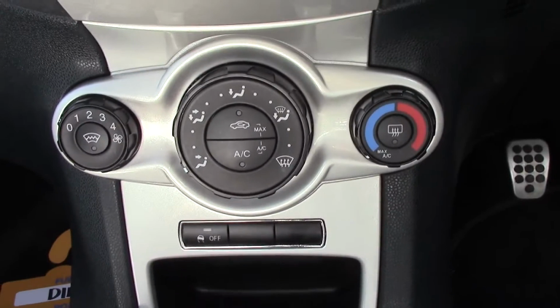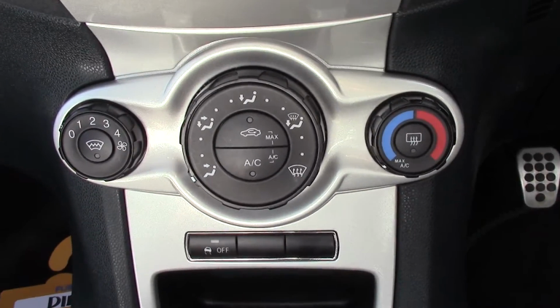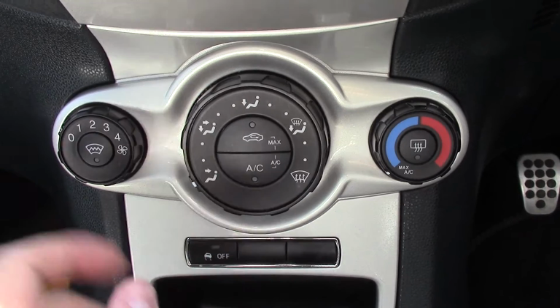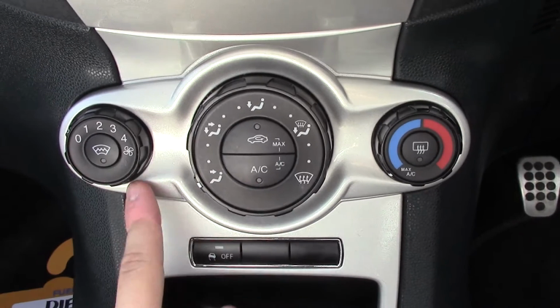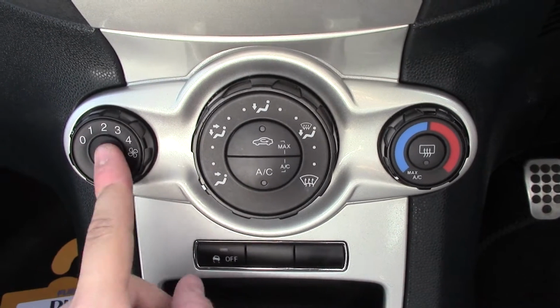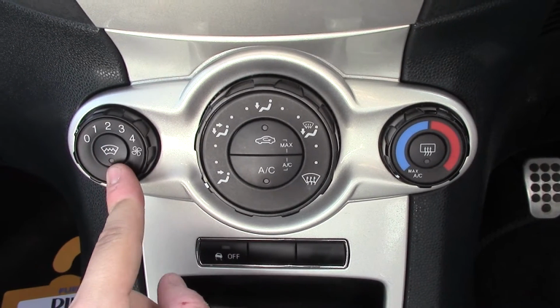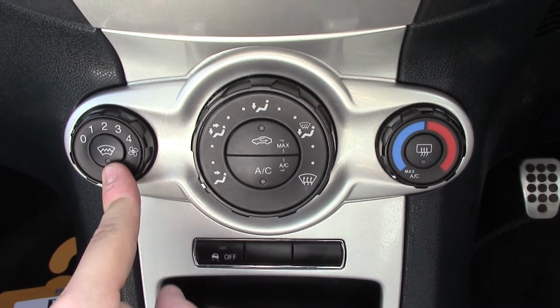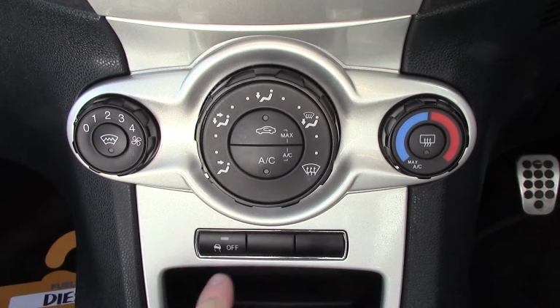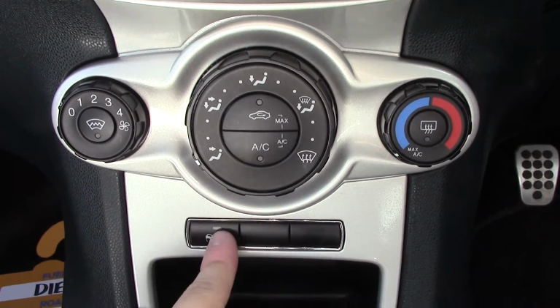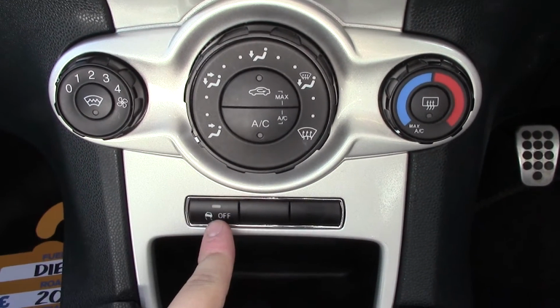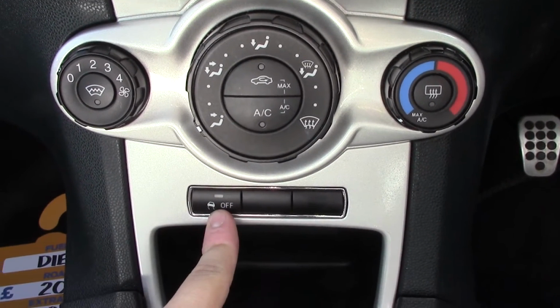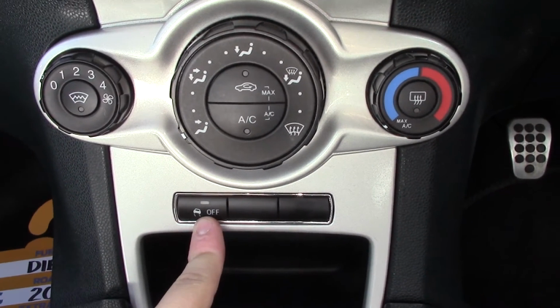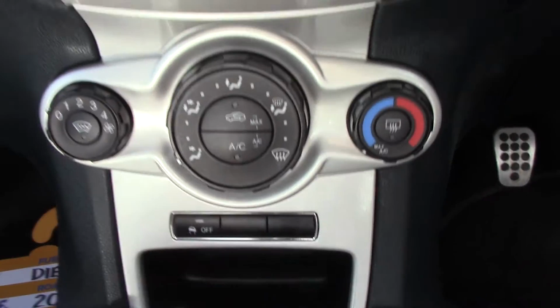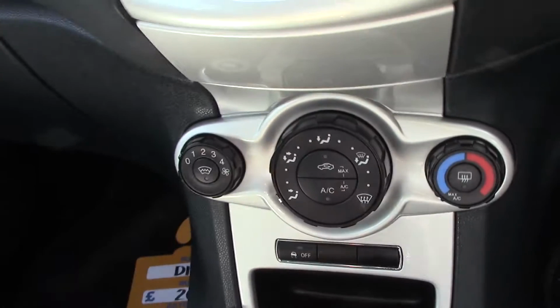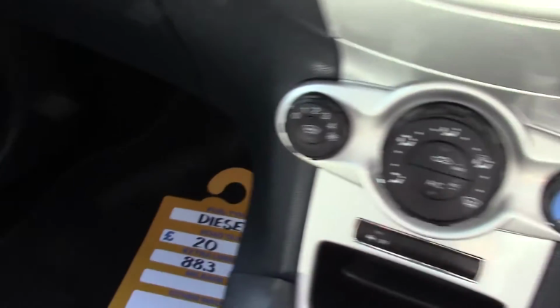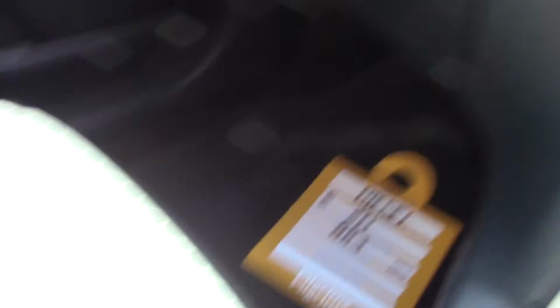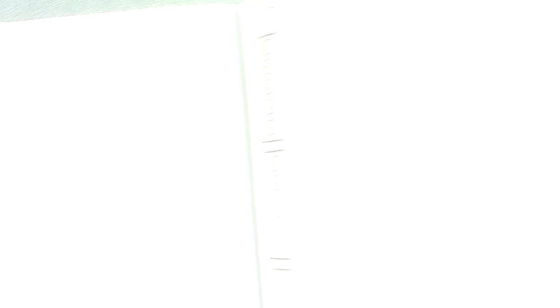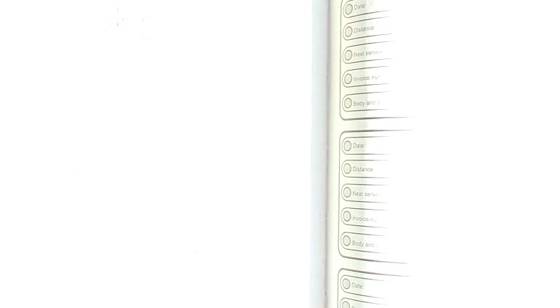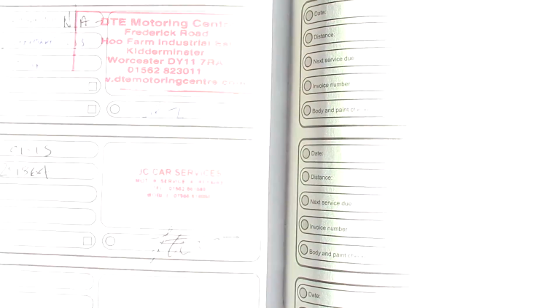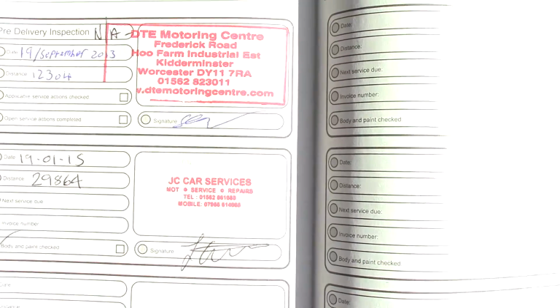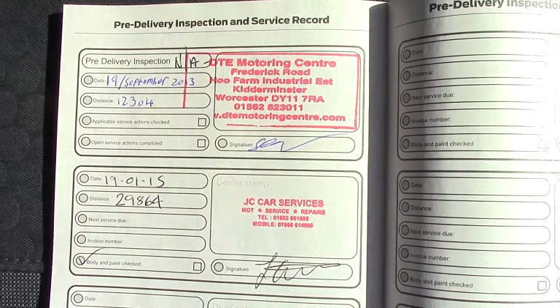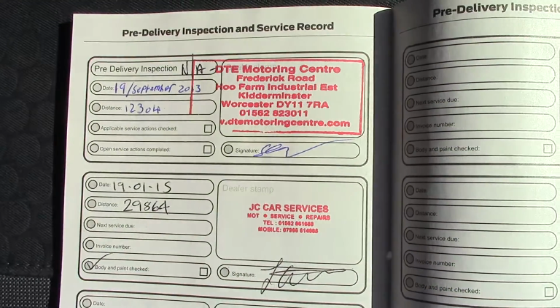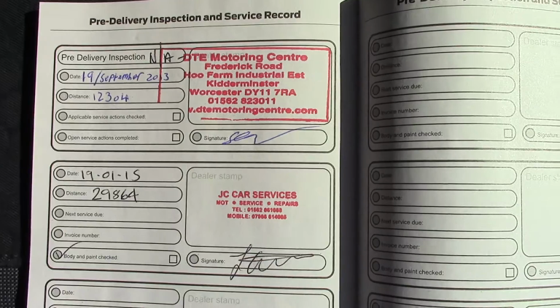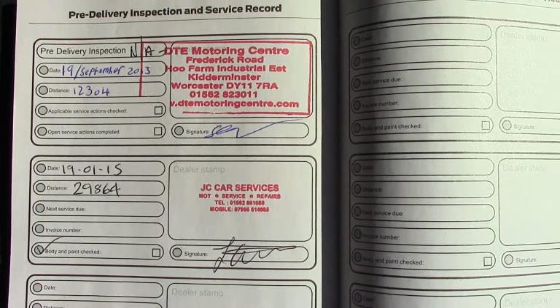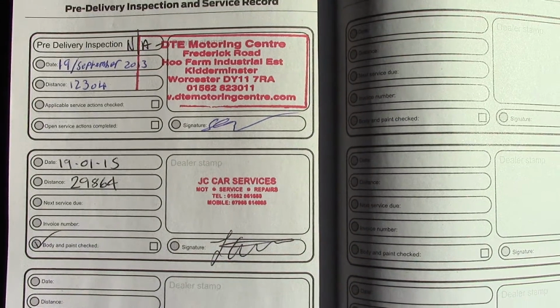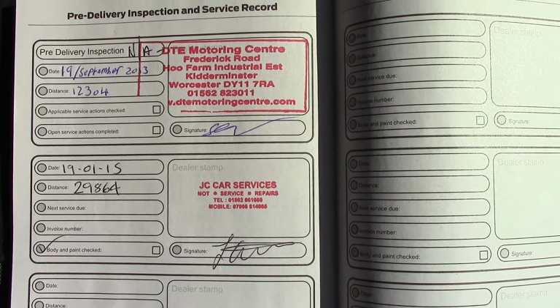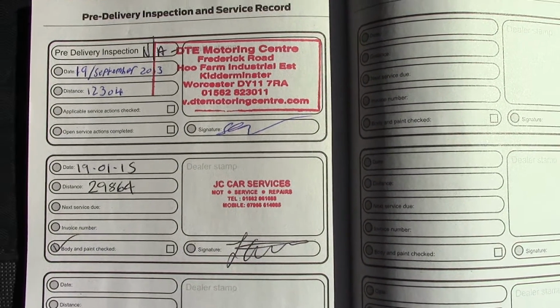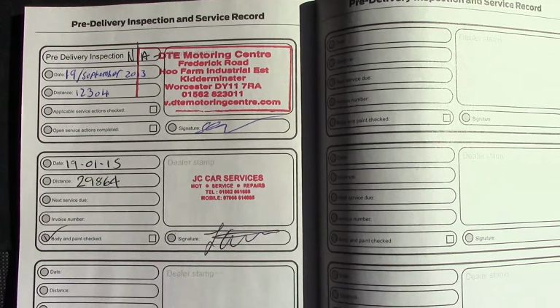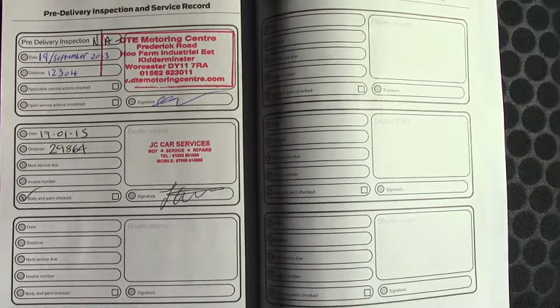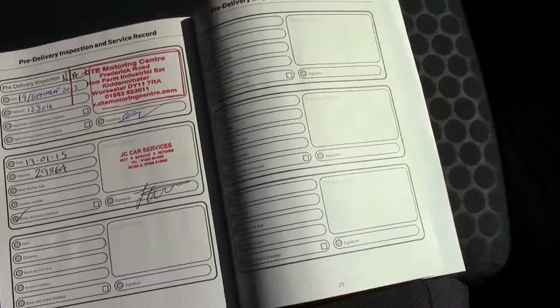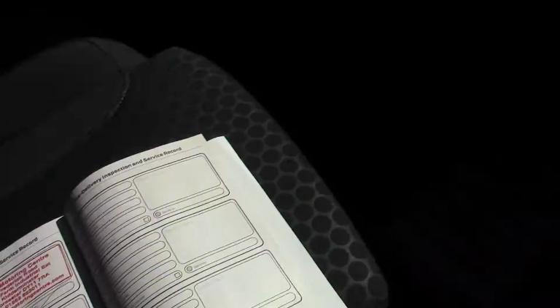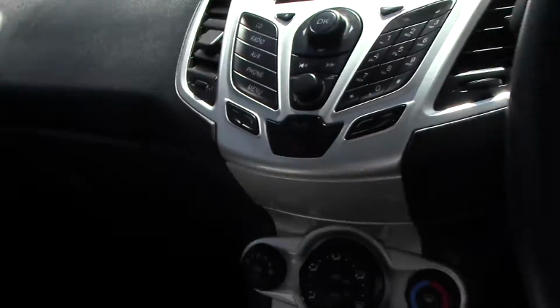Just below that, aircon as well as a heated front screen and traction assist button. This vehicle also has service history and we should also be servicing this vehicle before it's sold to you, the customer.